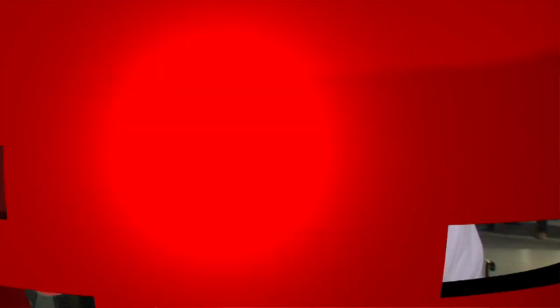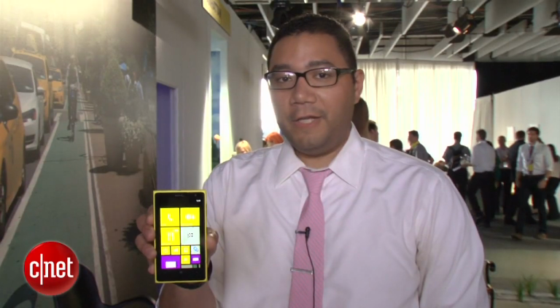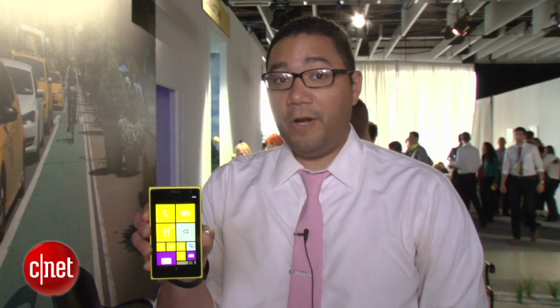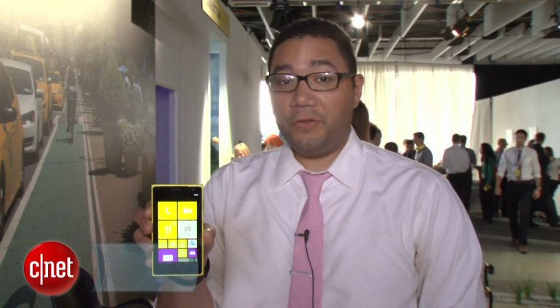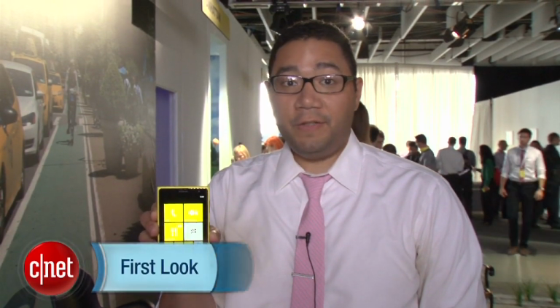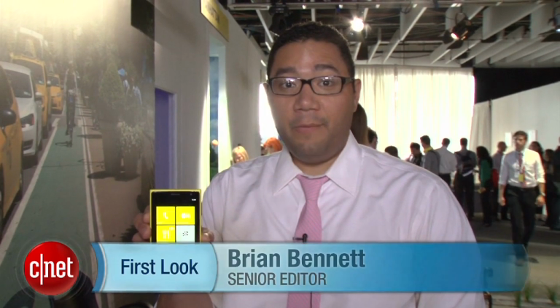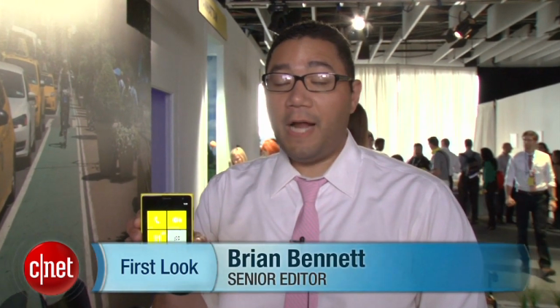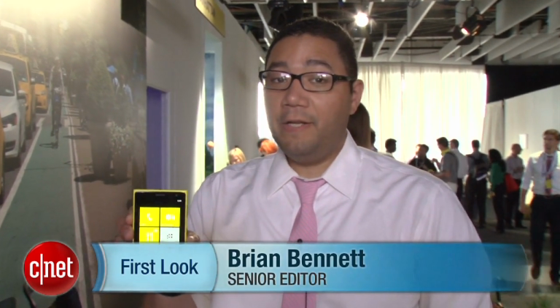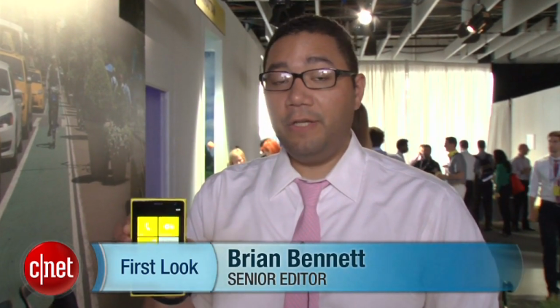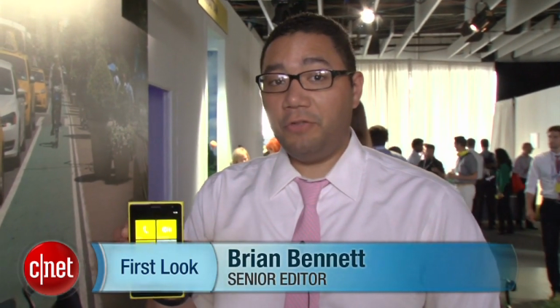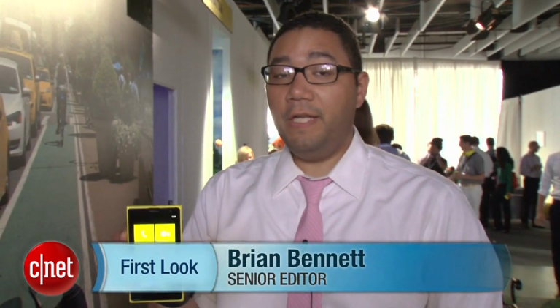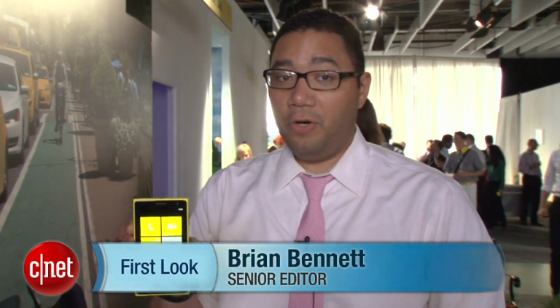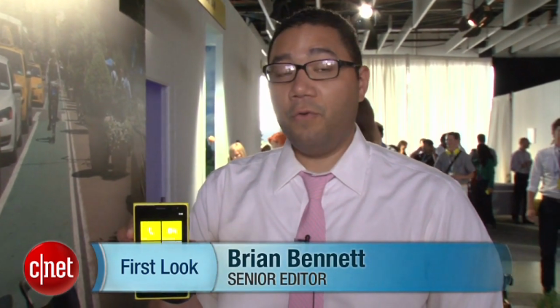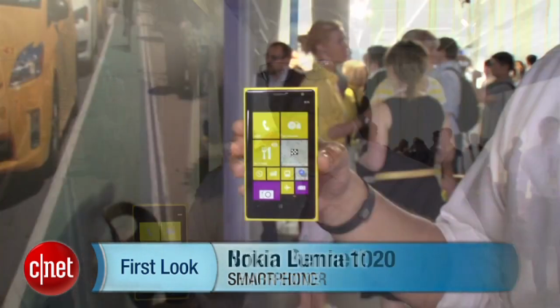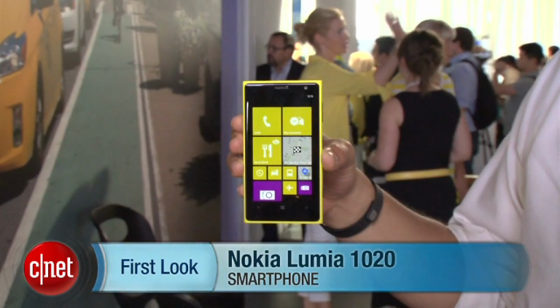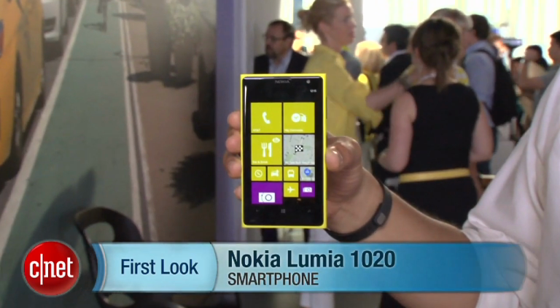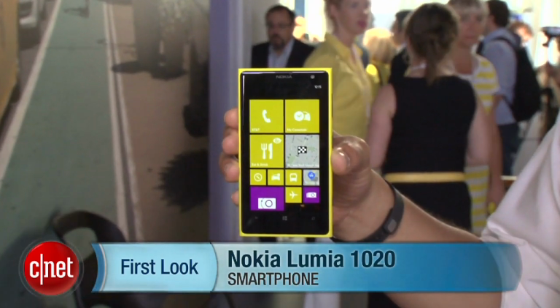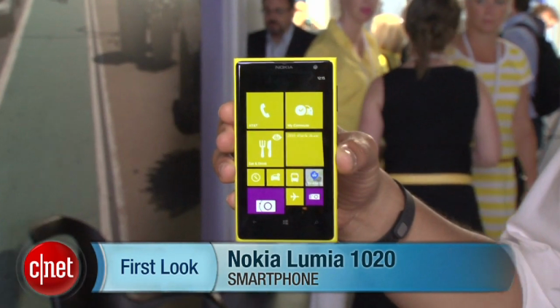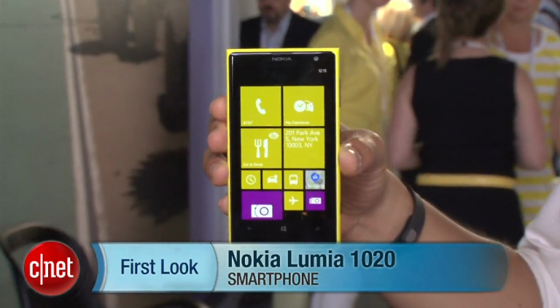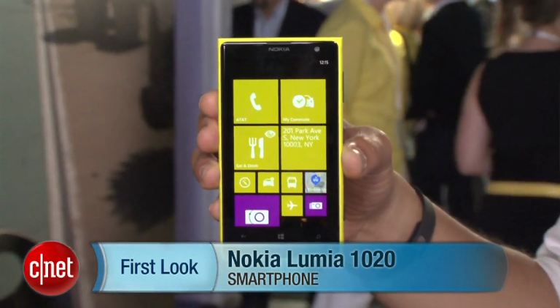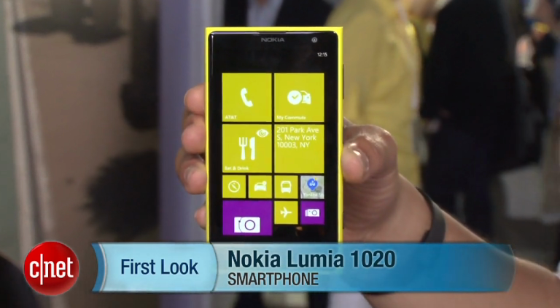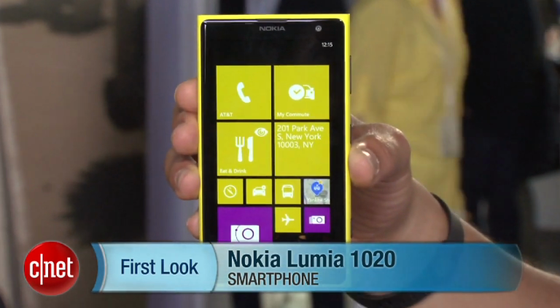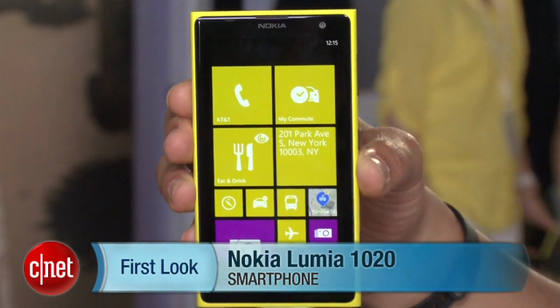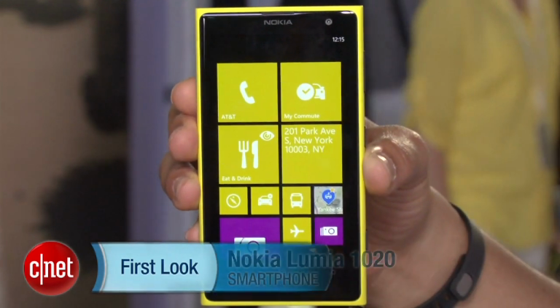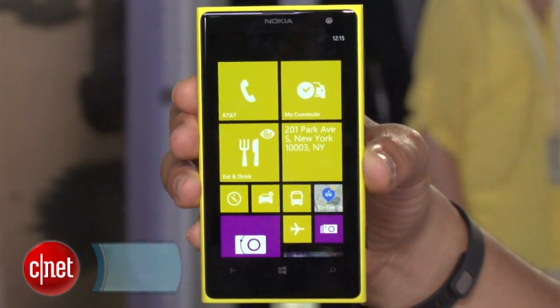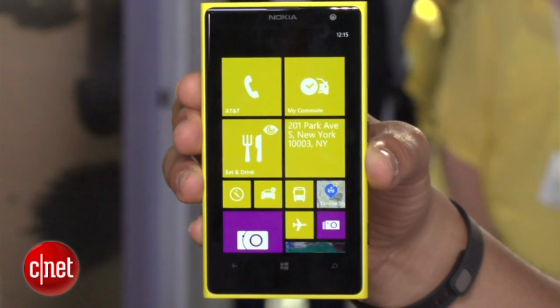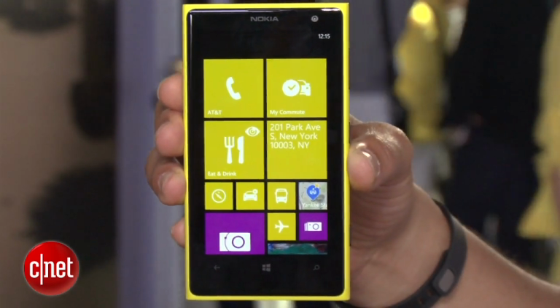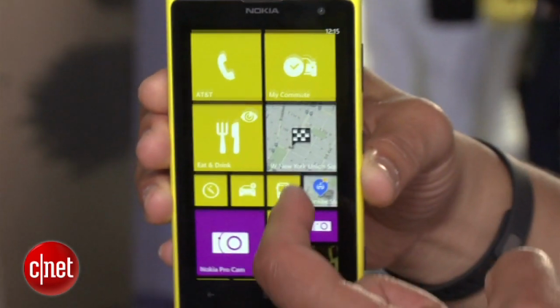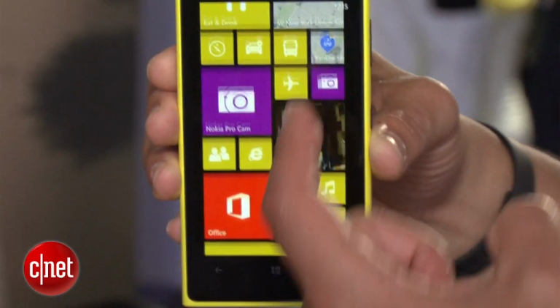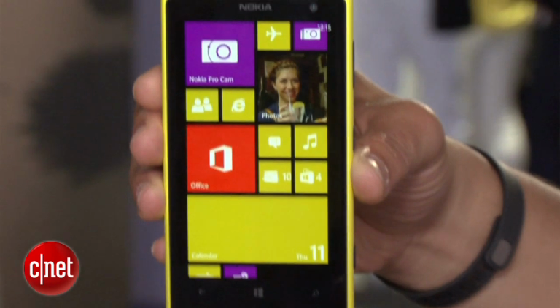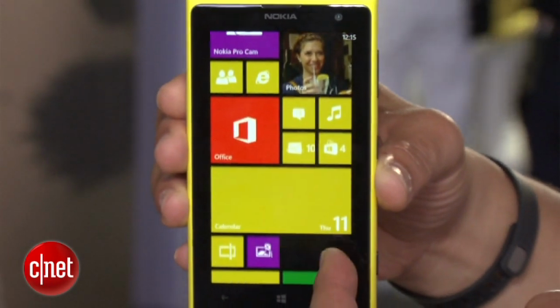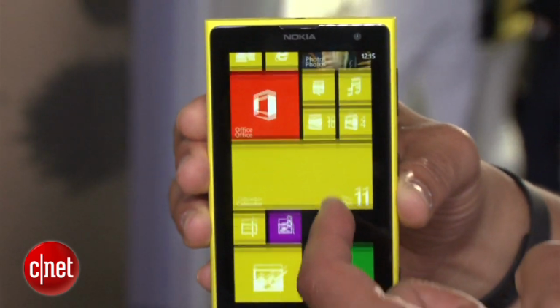Hey guys, this is Brian Bennett for CNET.com, and we're at Nokia's launch event in New York for the new Nokia Lumia 1020. This basically follows up the 920, and it runs Windows Phone 8, Microsoft's operating system.